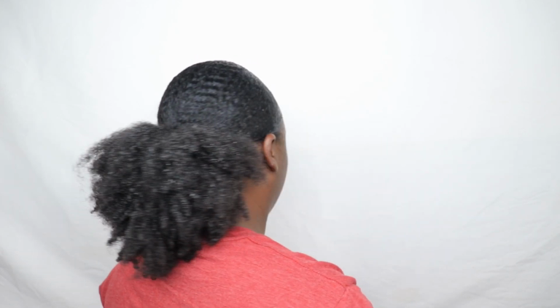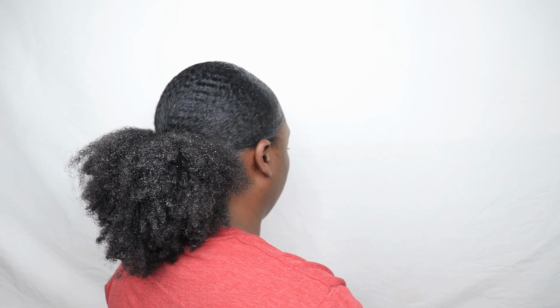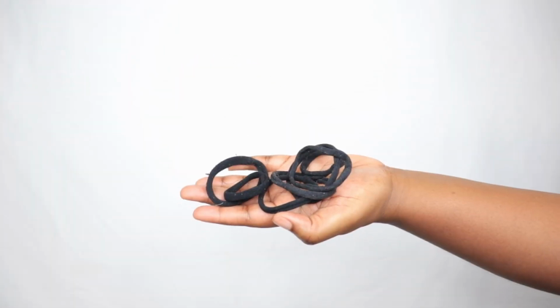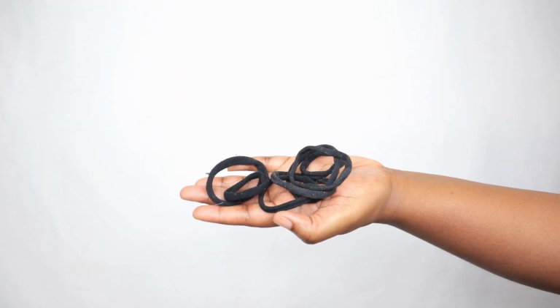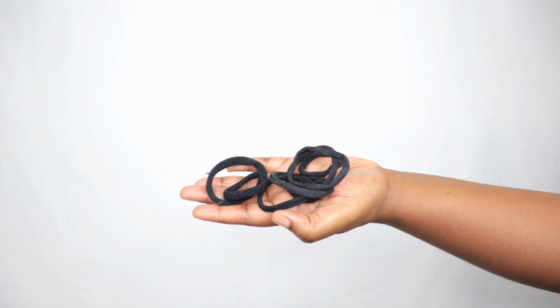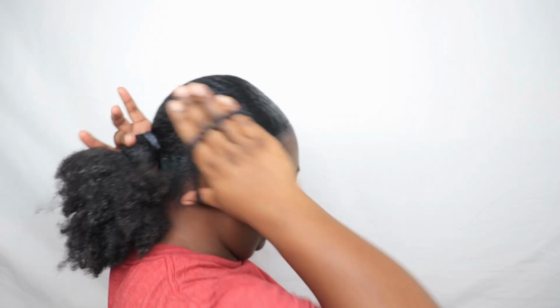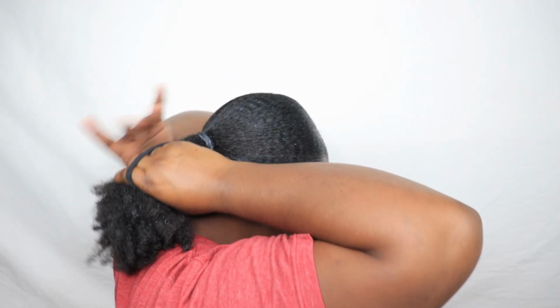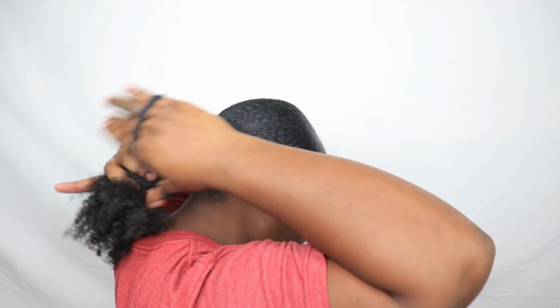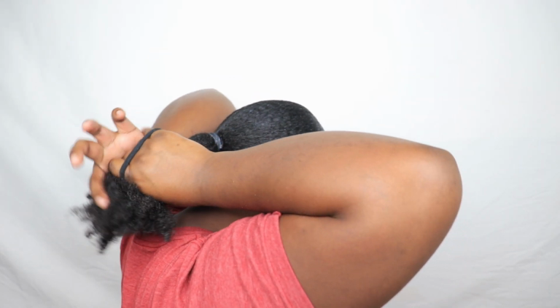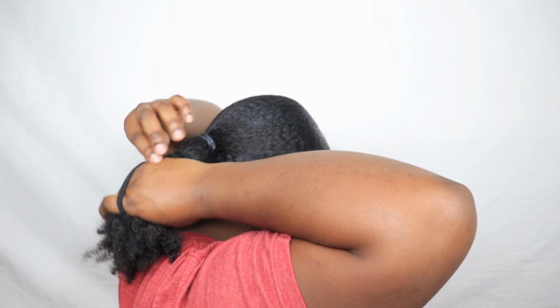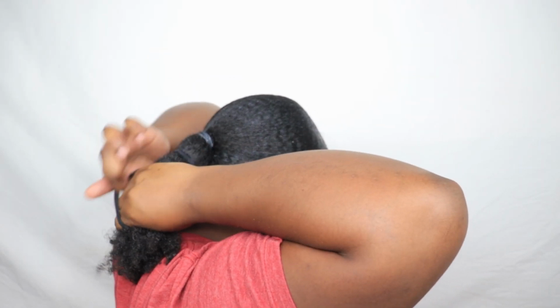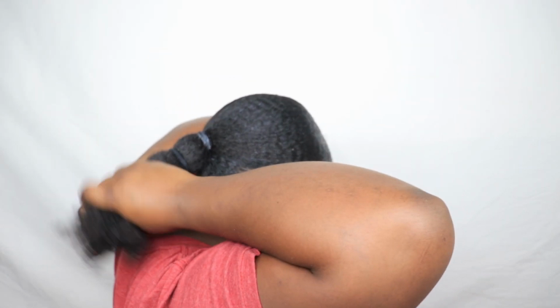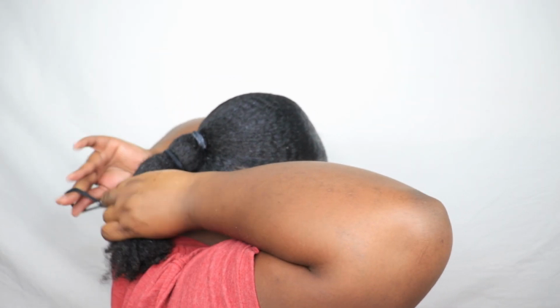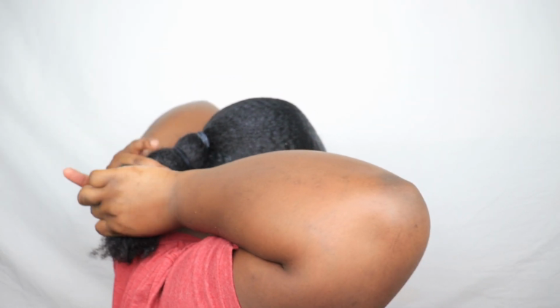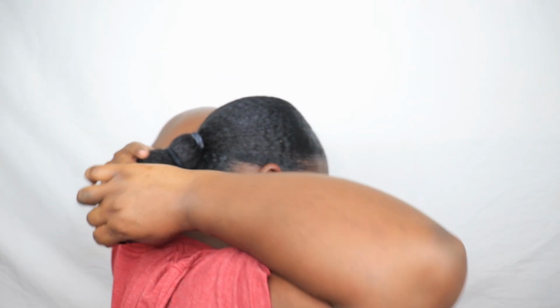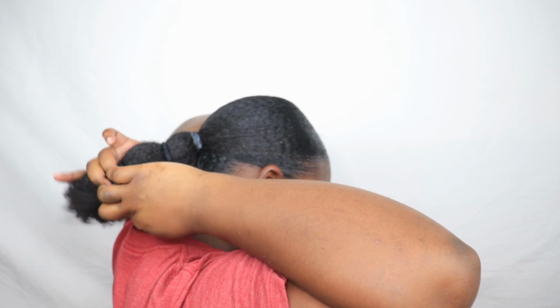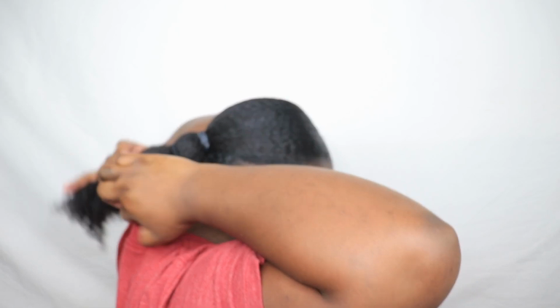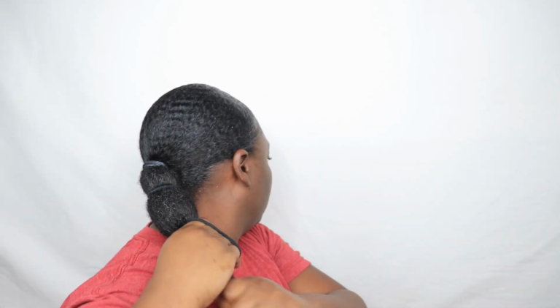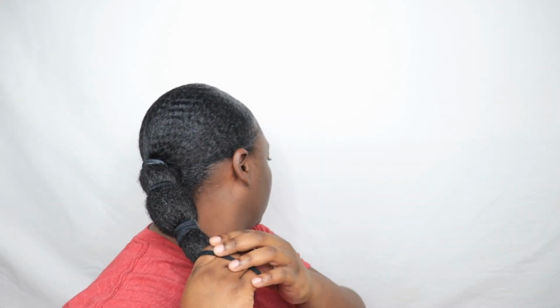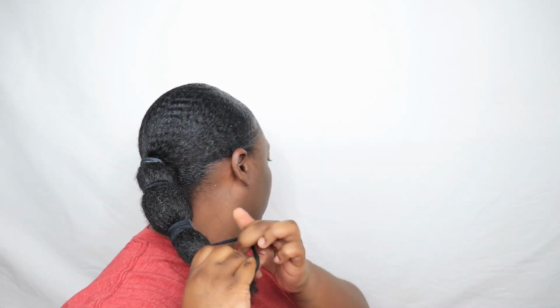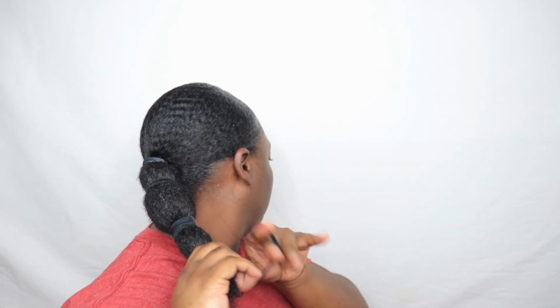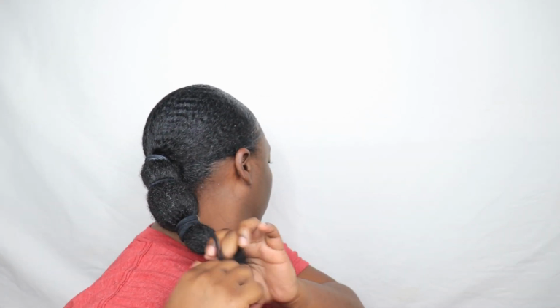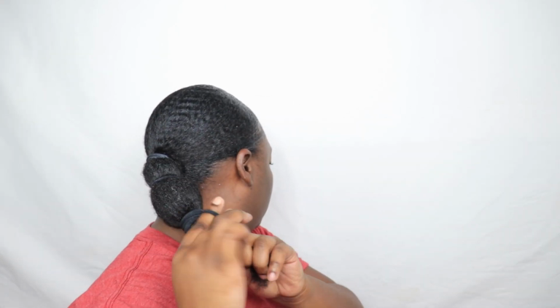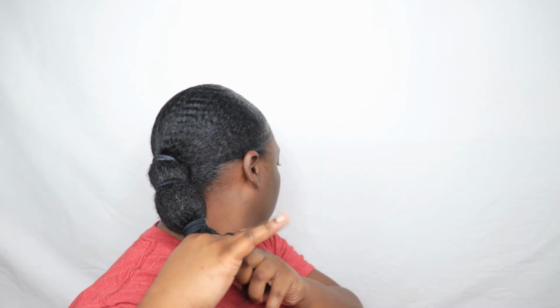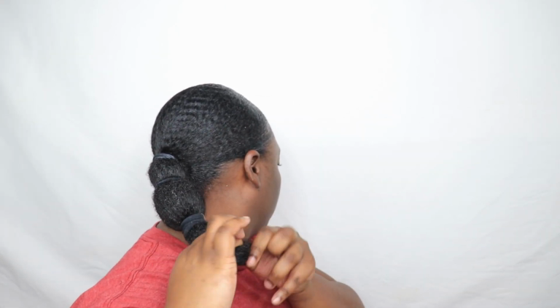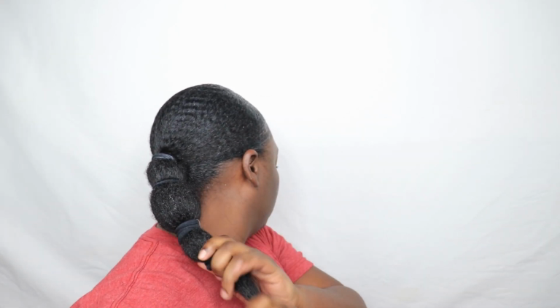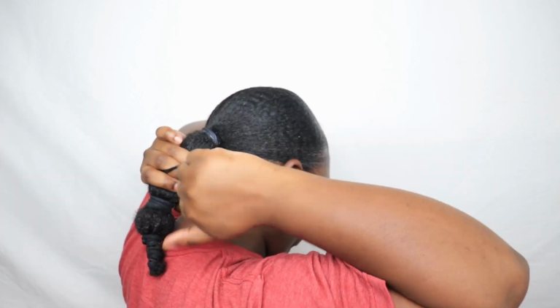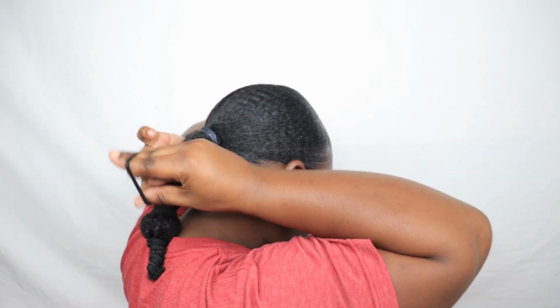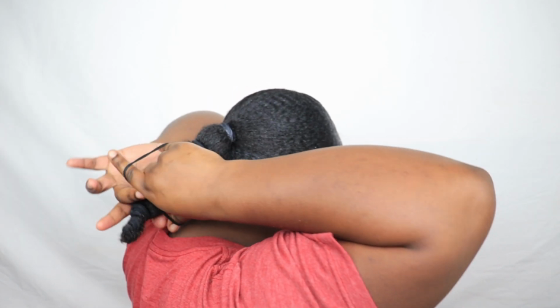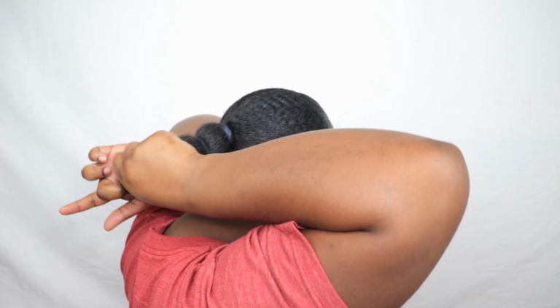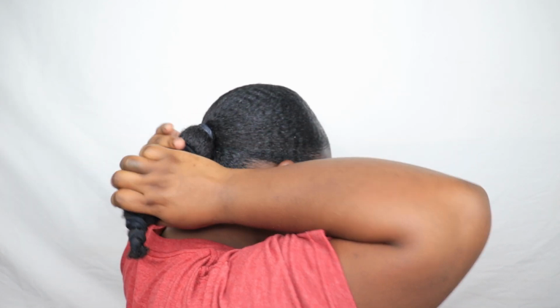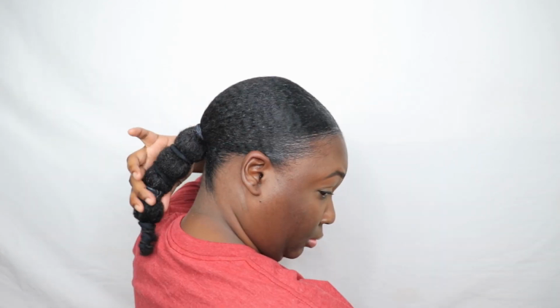I've got a few more ponytail holders that I'll be adding to the length of my hair to keep it stretched. This day I didn't feel like wearing my hair in a puff, so I just grabbed a few ponytail holders and added those to the length of my hair to keep it stretched.